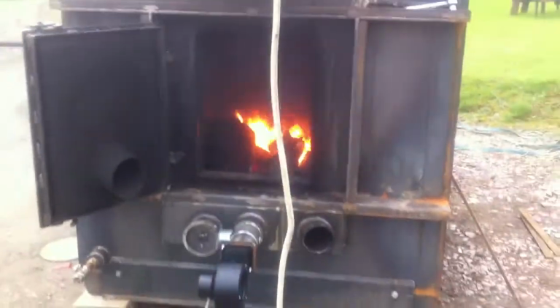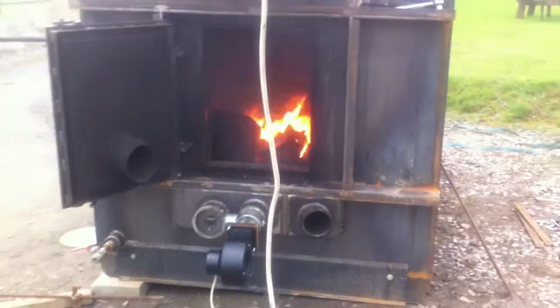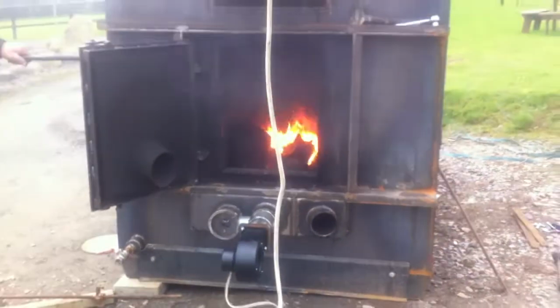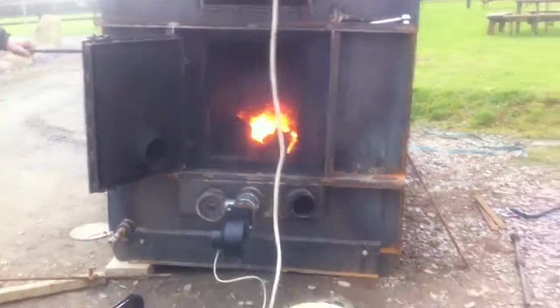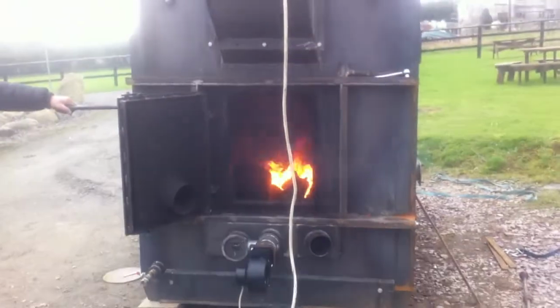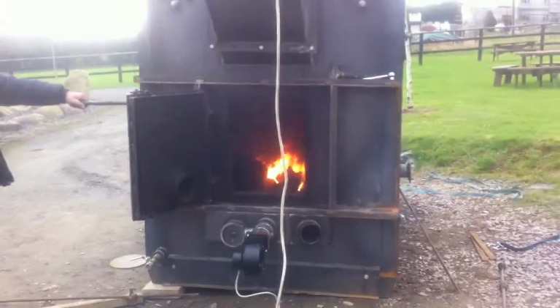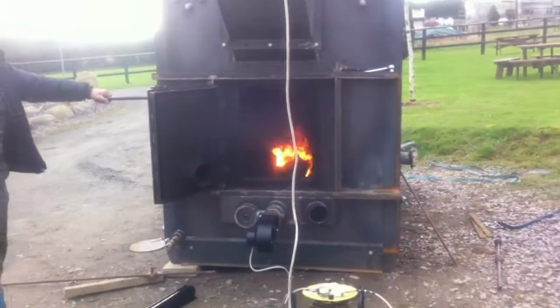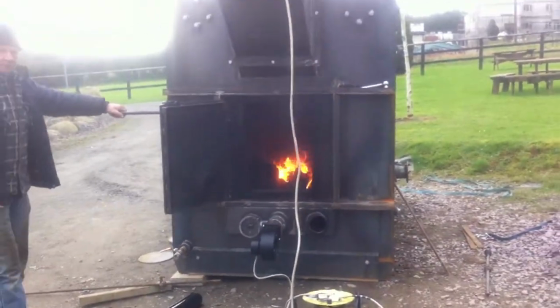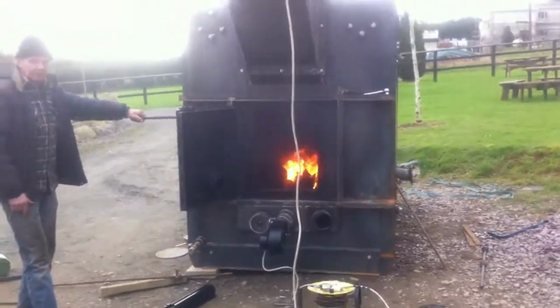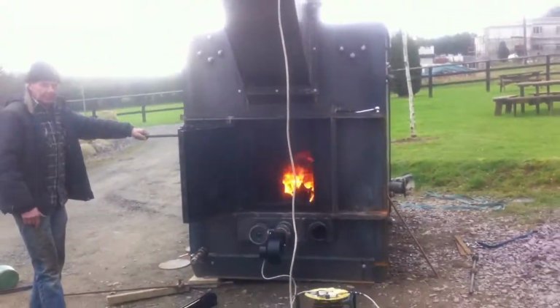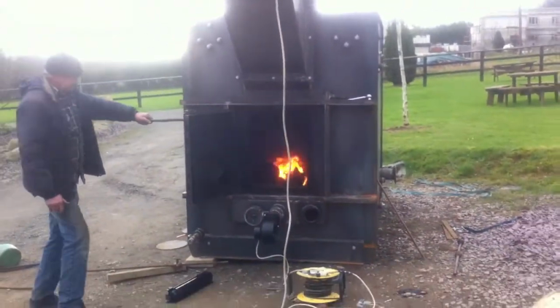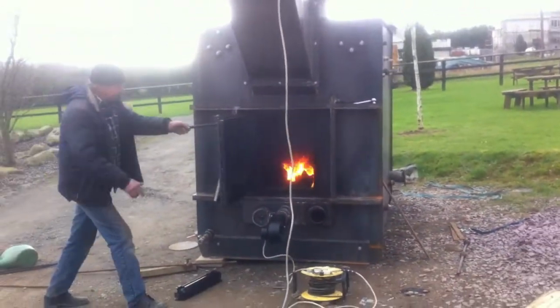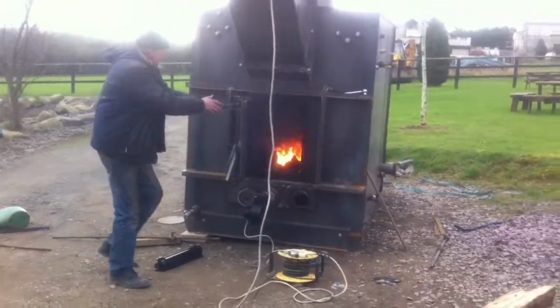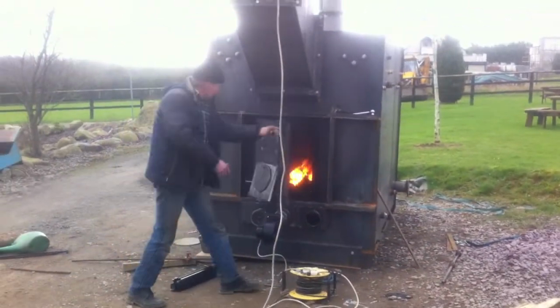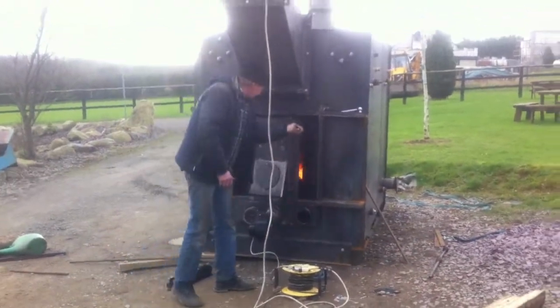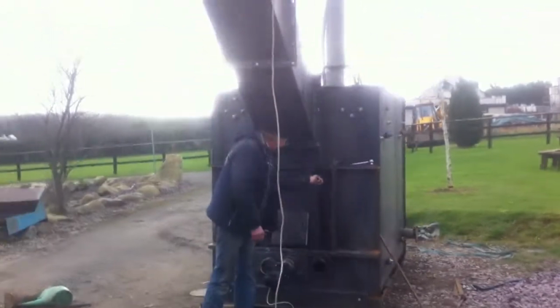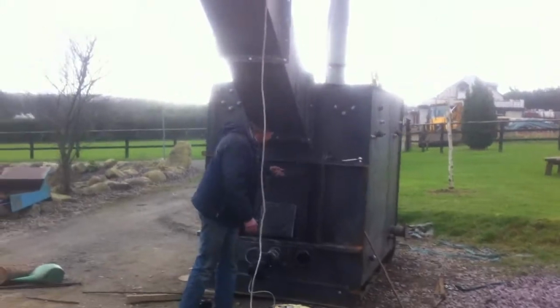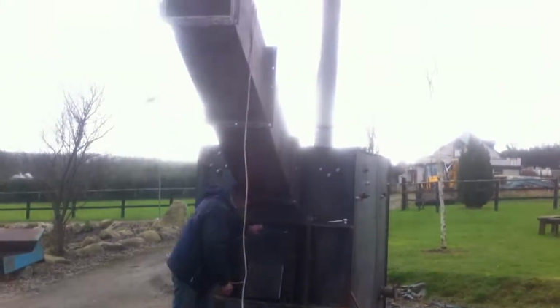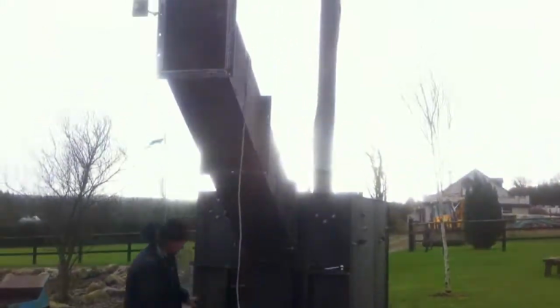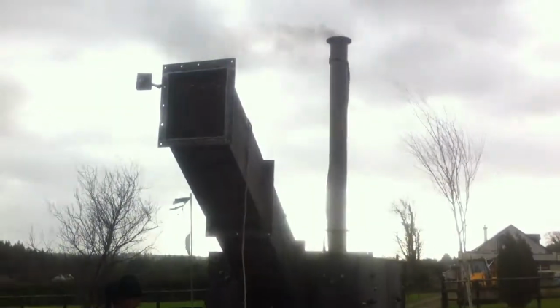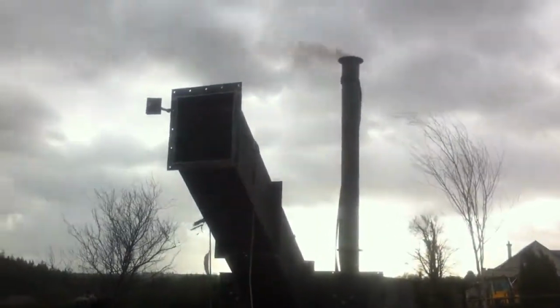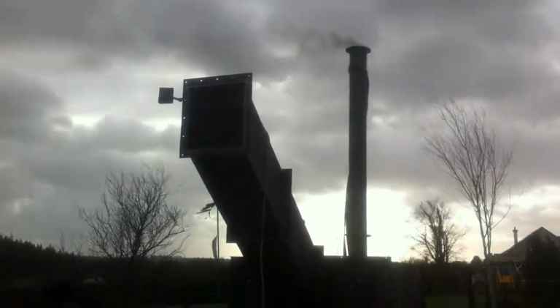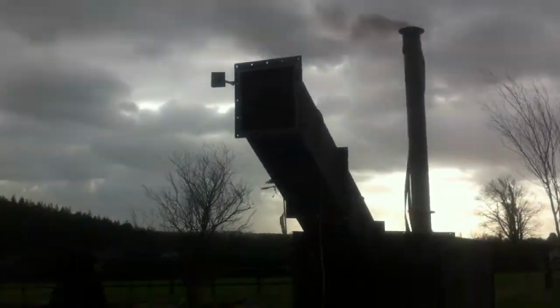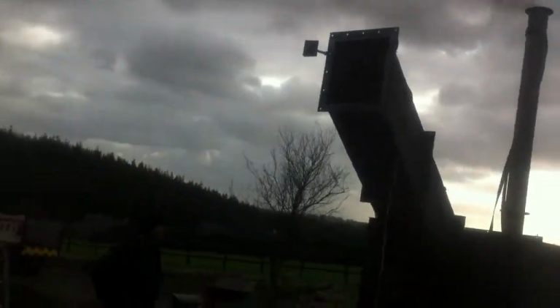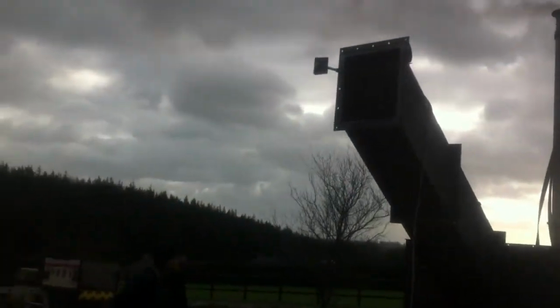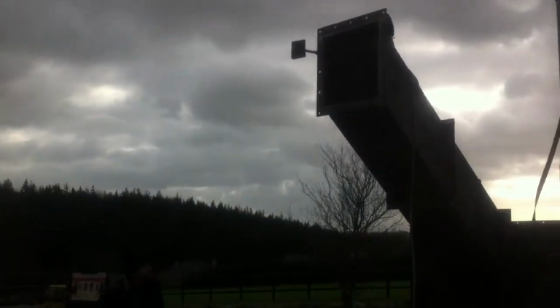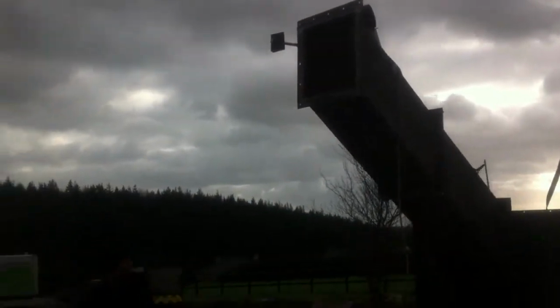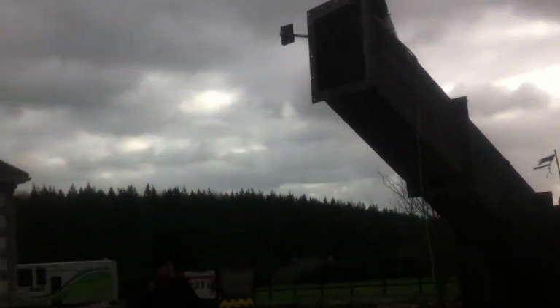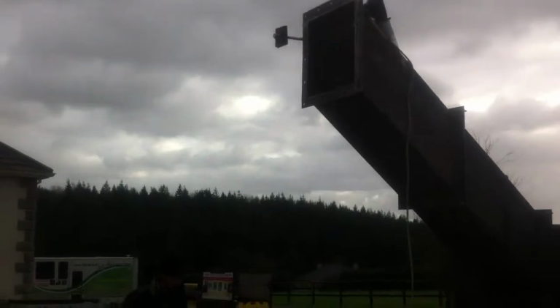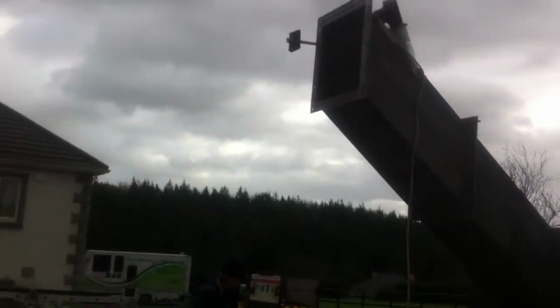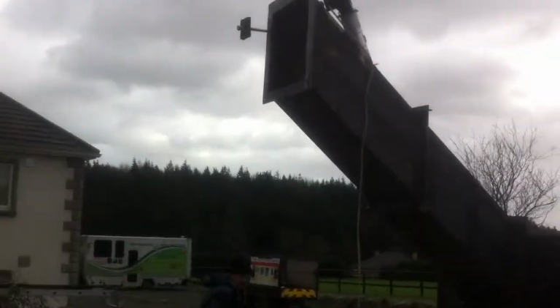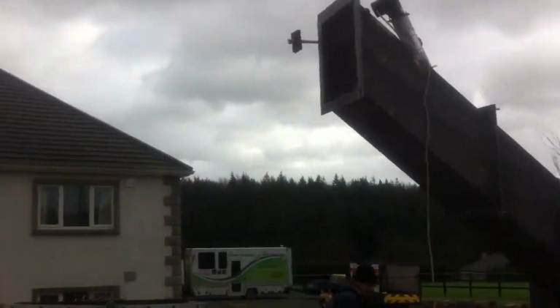This burns very, very well. Now we are going to close the door. You can see the chimney. And if you look at the chute, there is no smoke escaping from the chute.